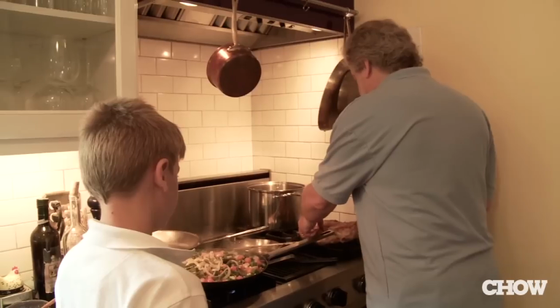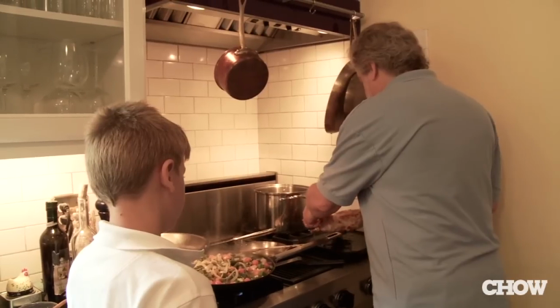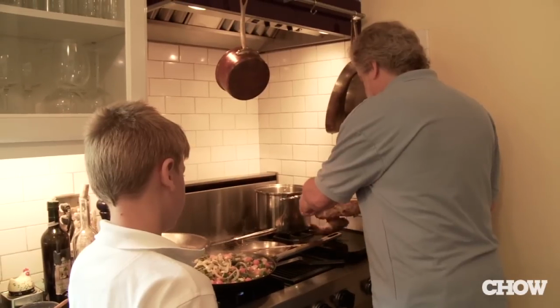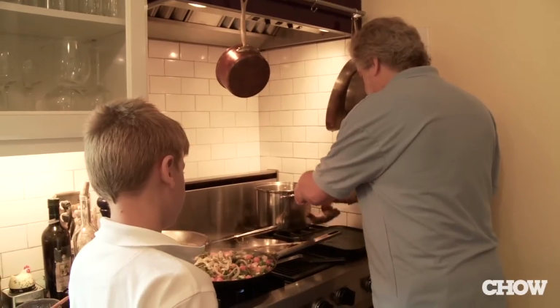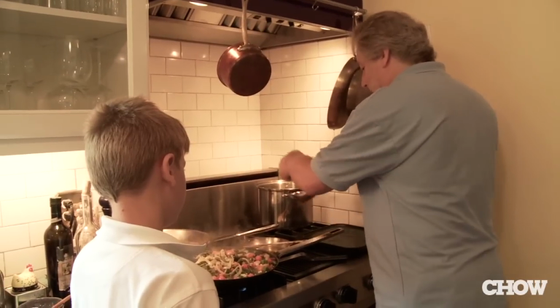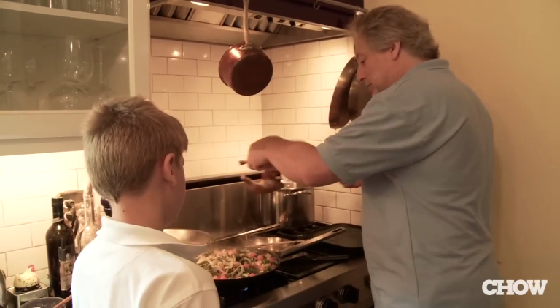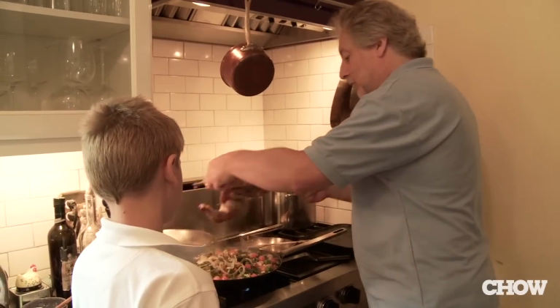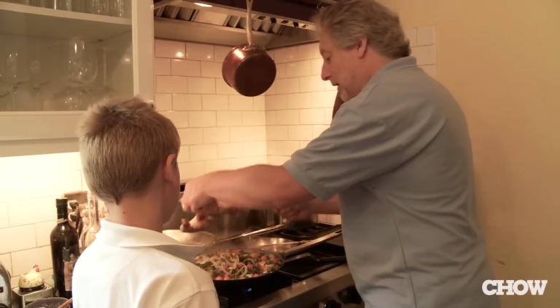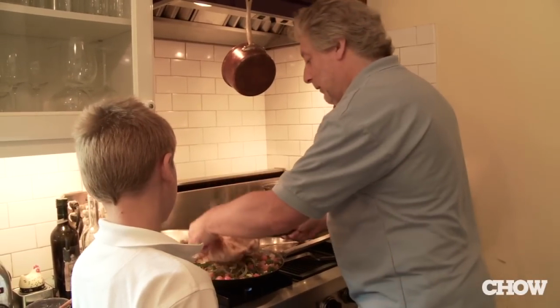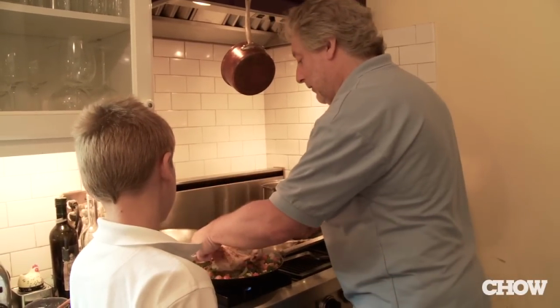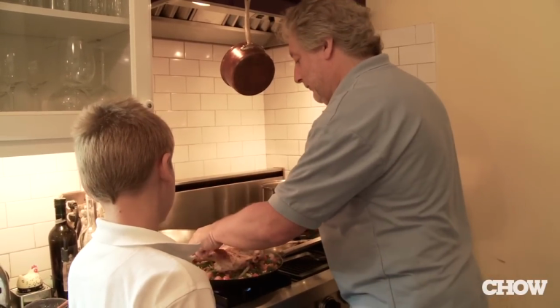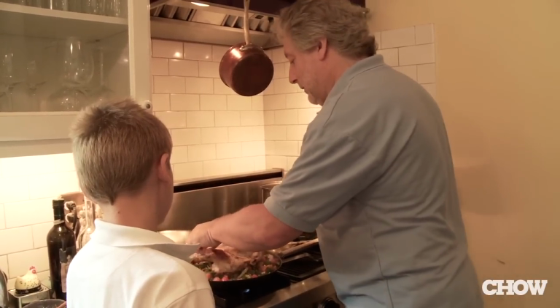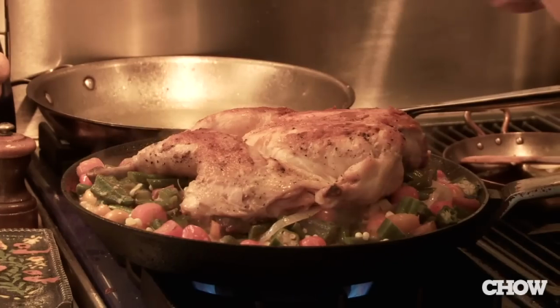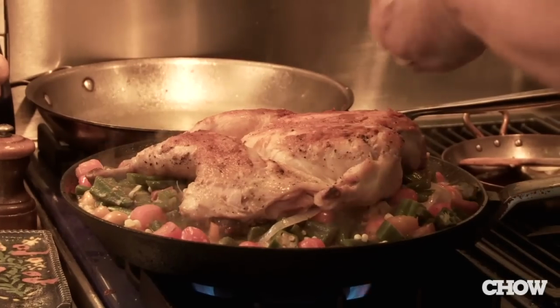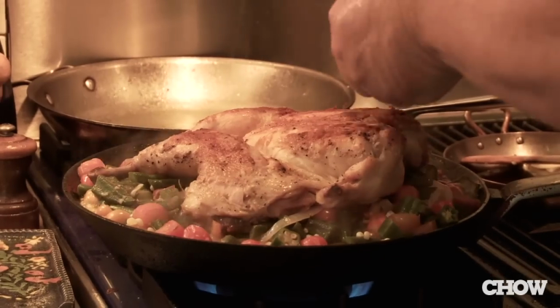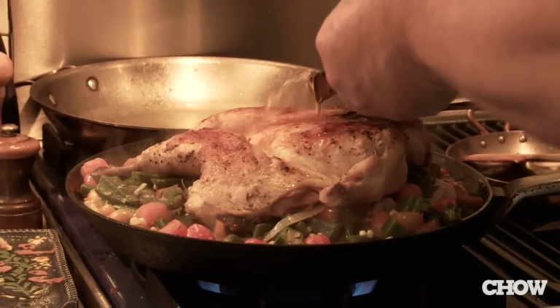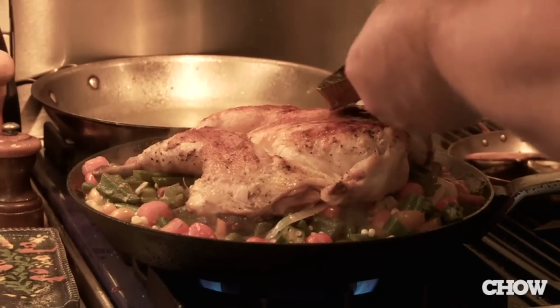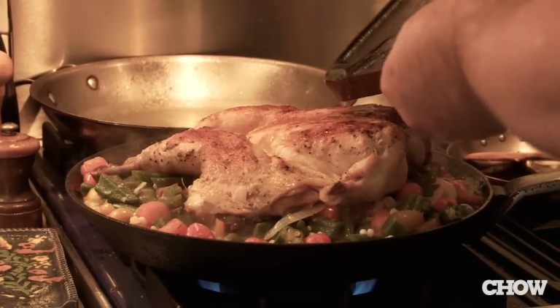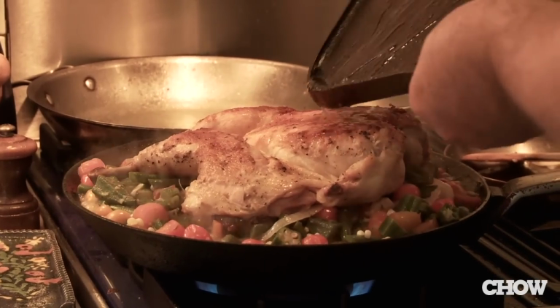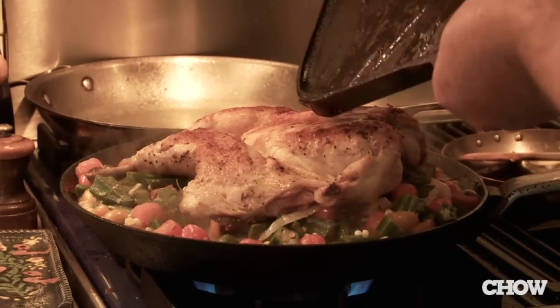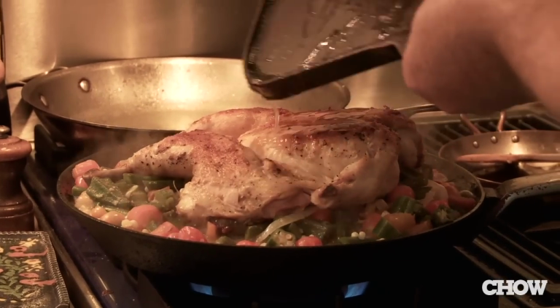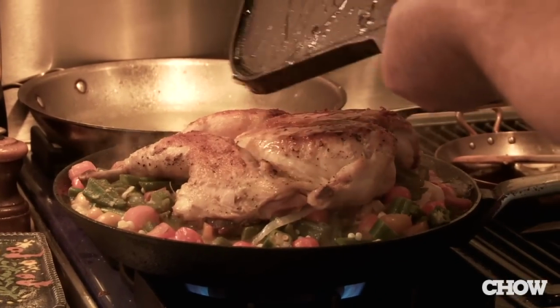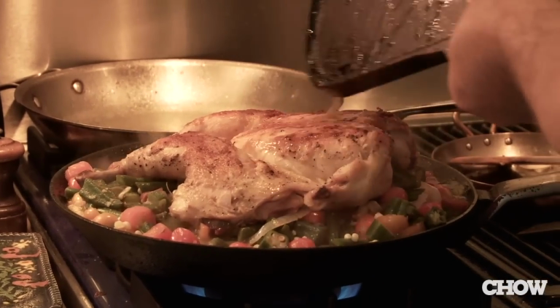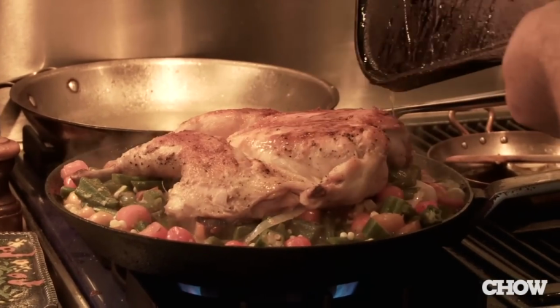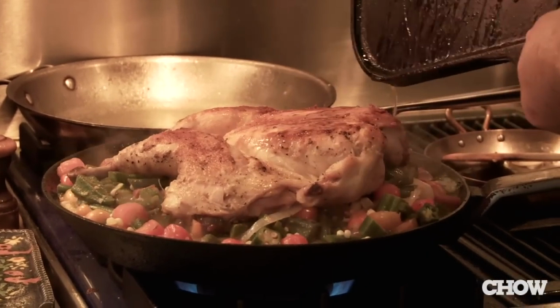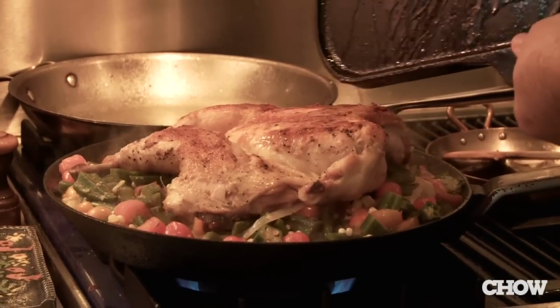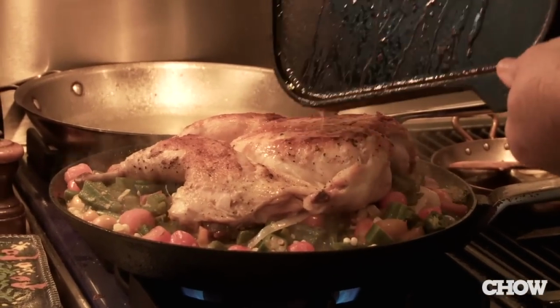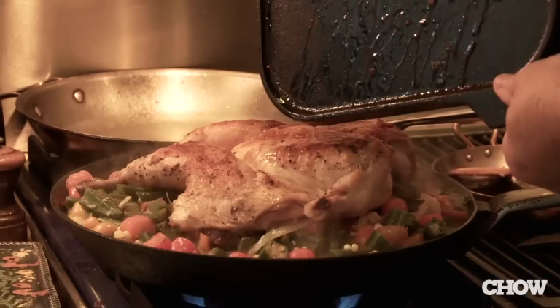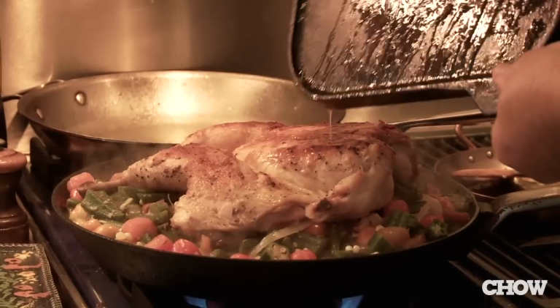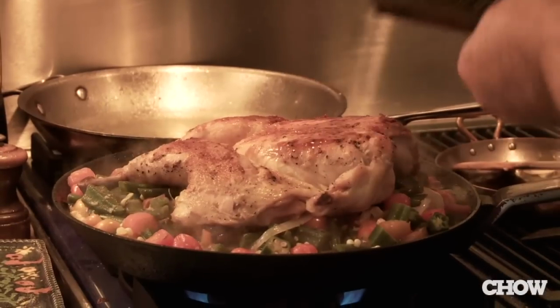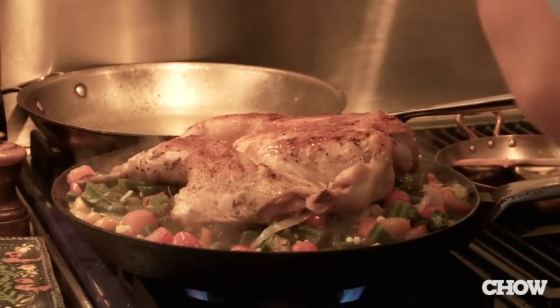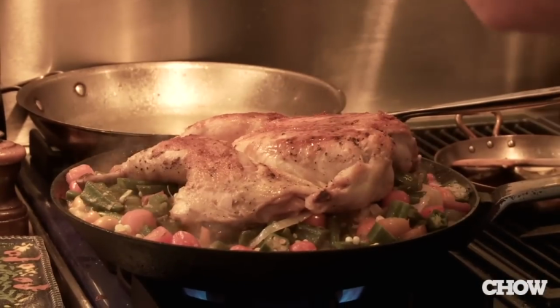We are ready to go. I'm going to put the chicken right on top. I think it looks pretty good. Is this better than doing homework? By a long shot — I think so.